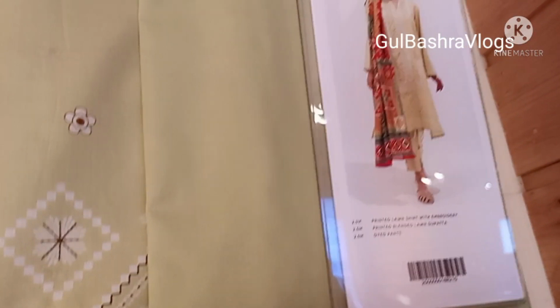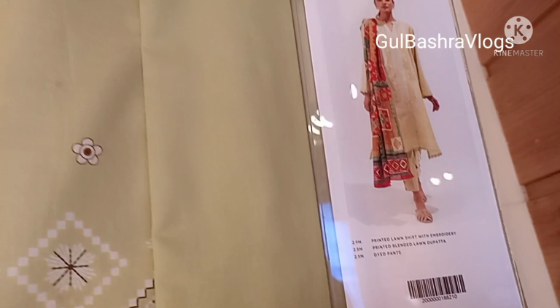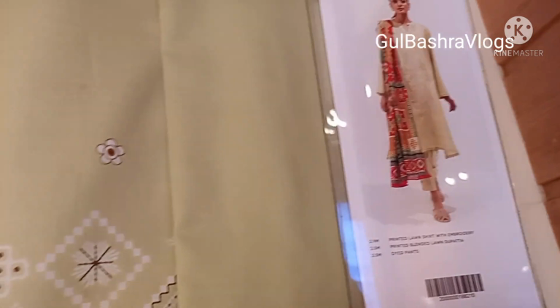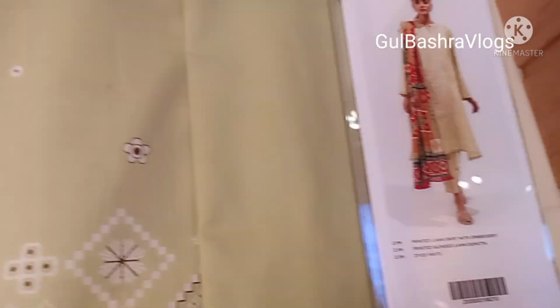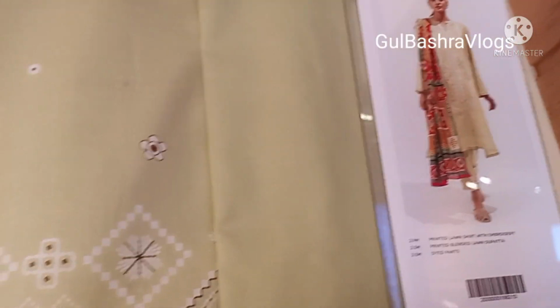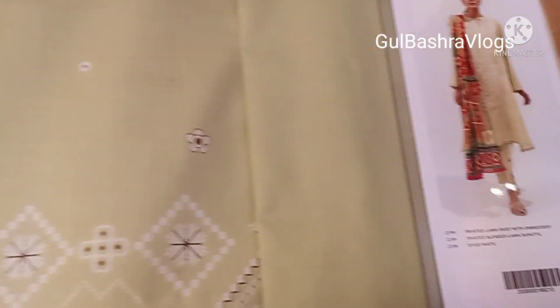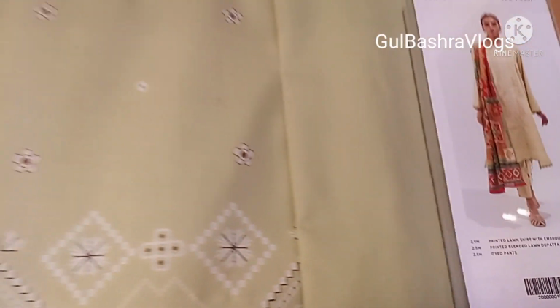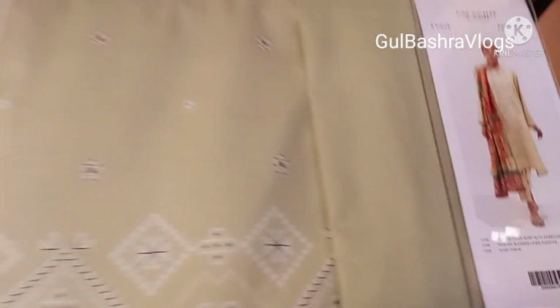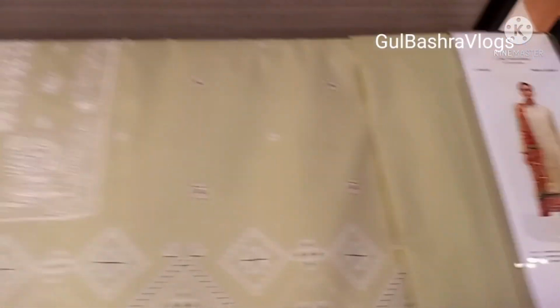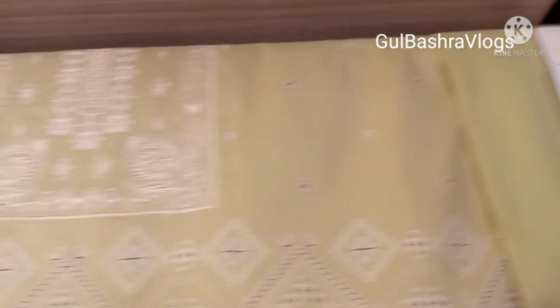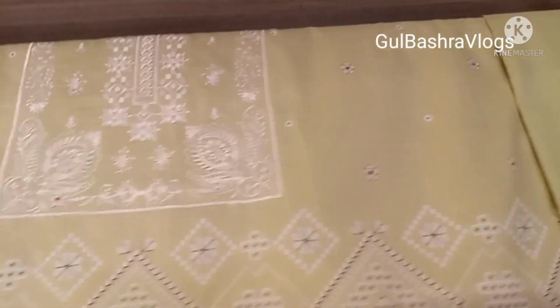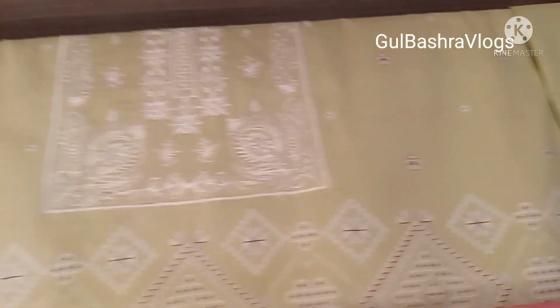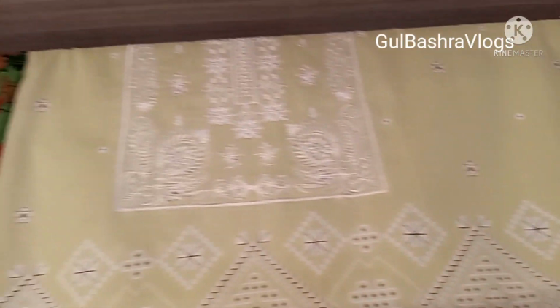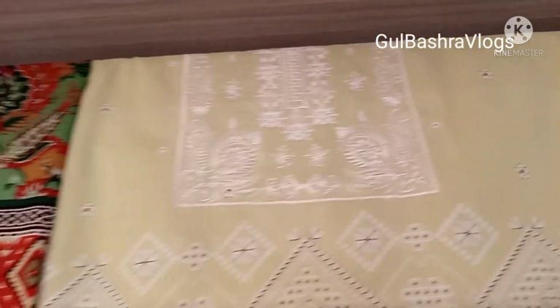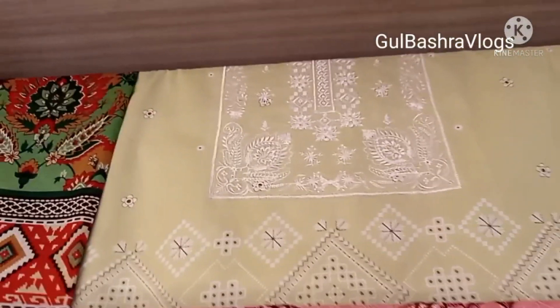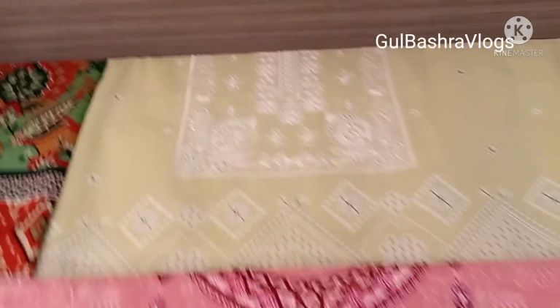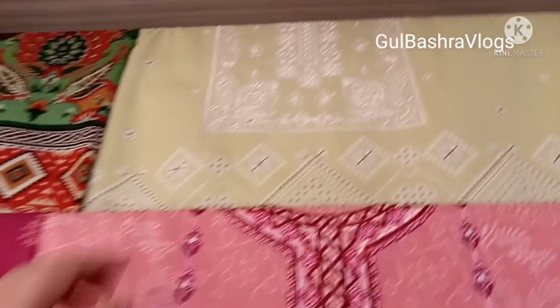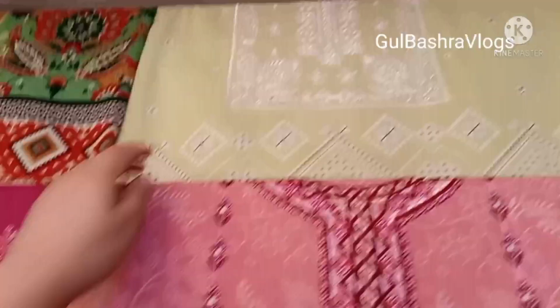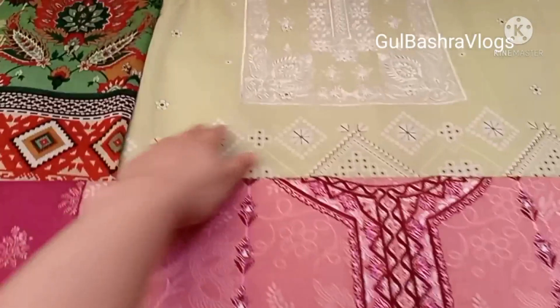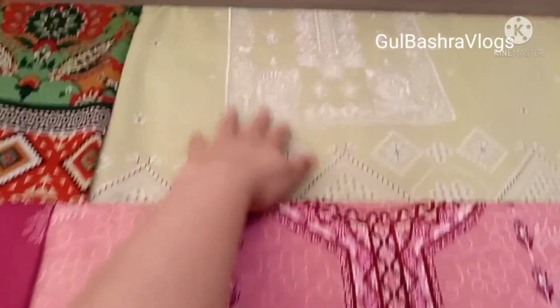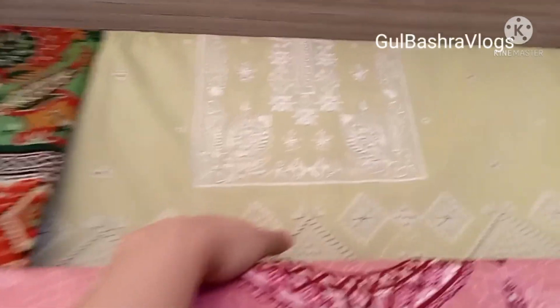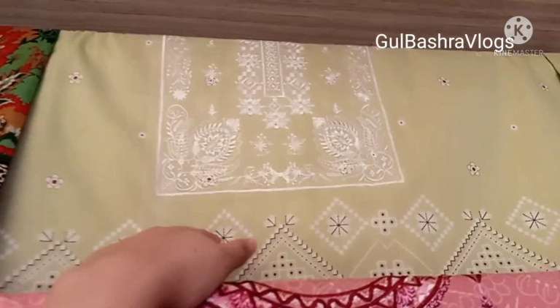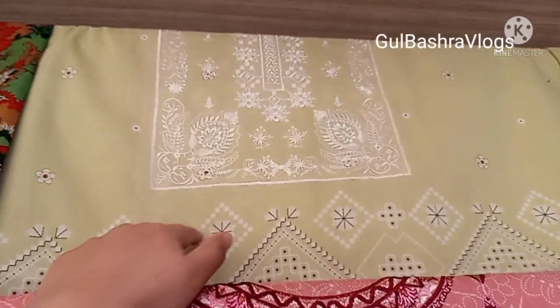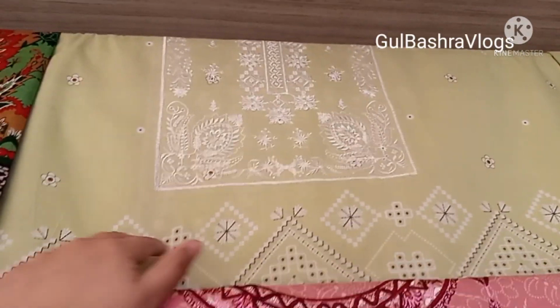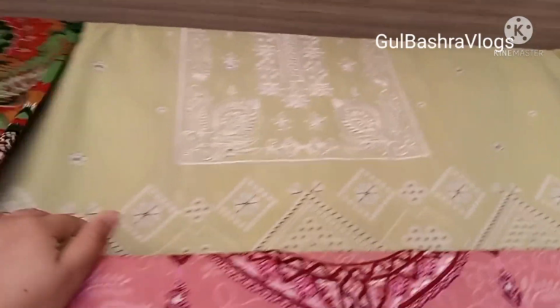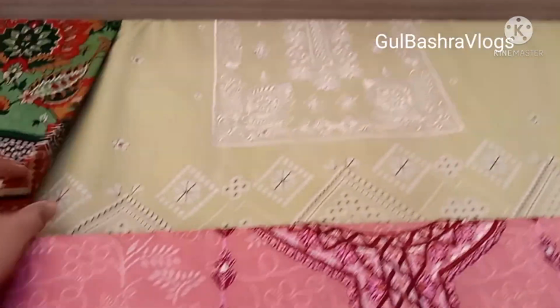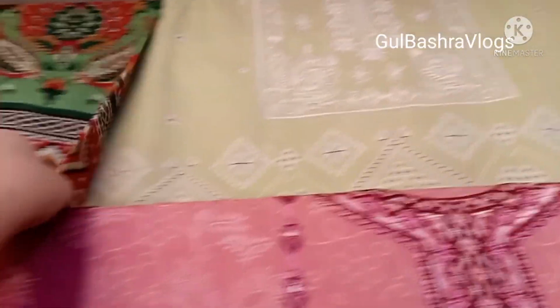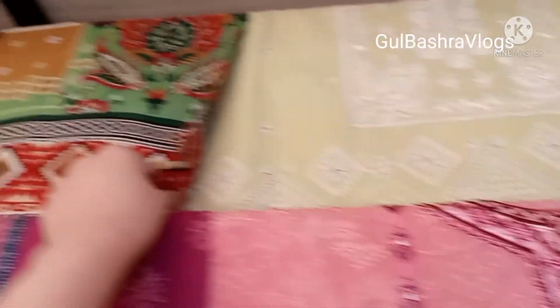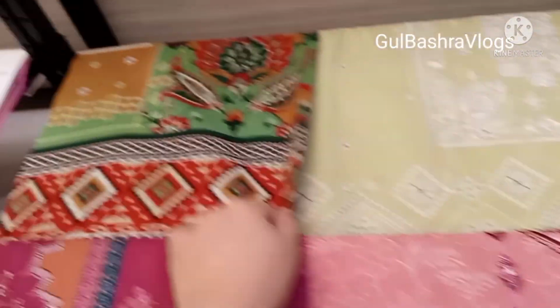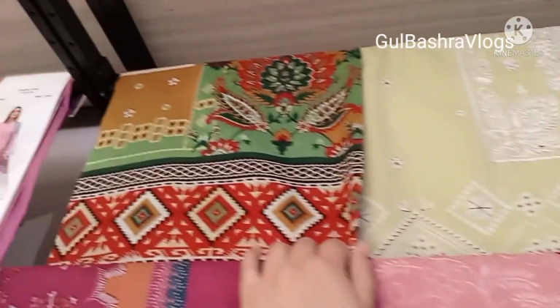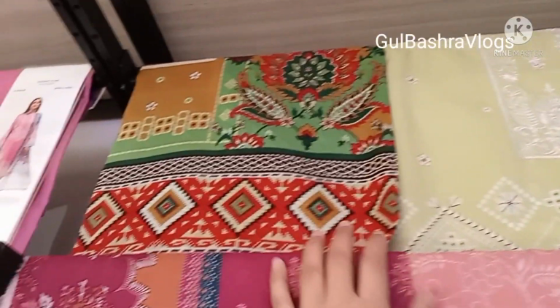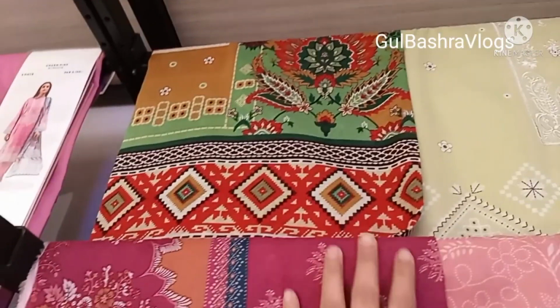Ready to wear collection — it's a very good collection with luxury articles. I will give you a video and share it with you.